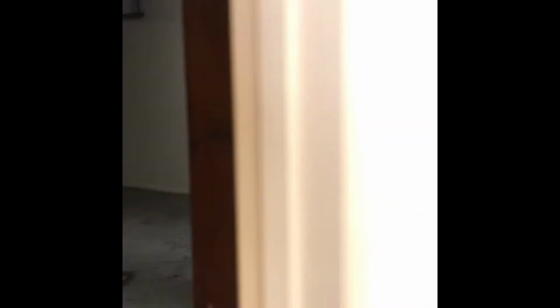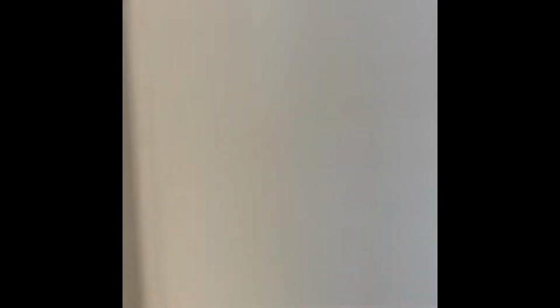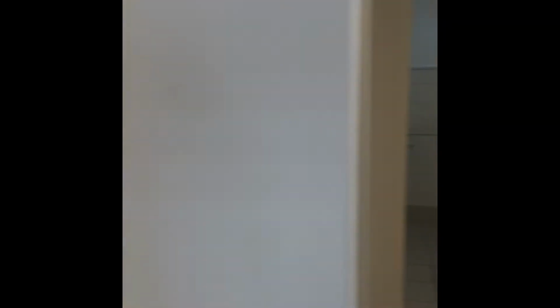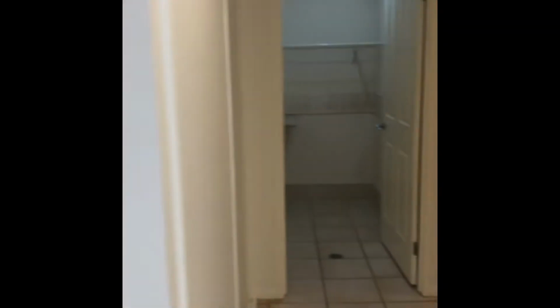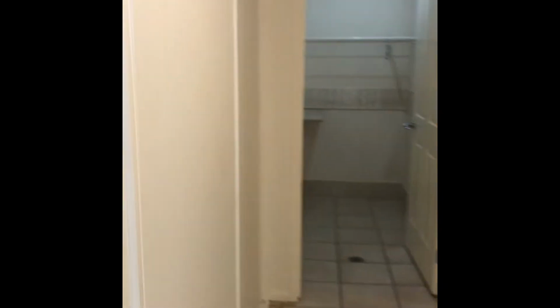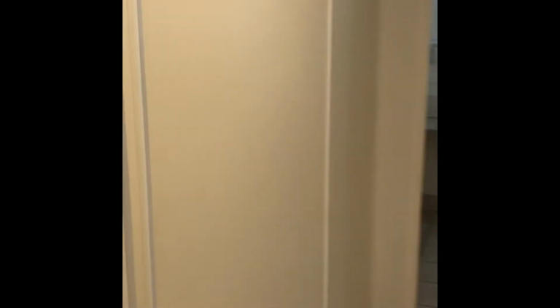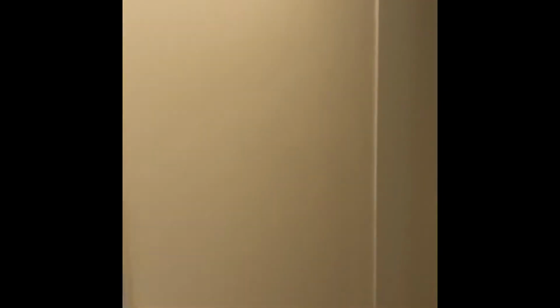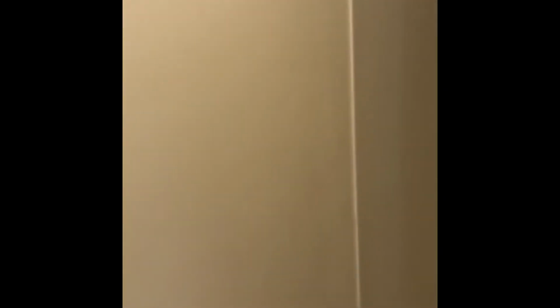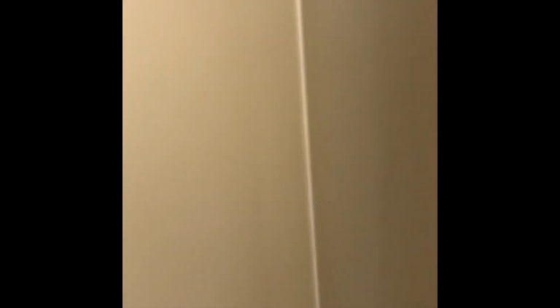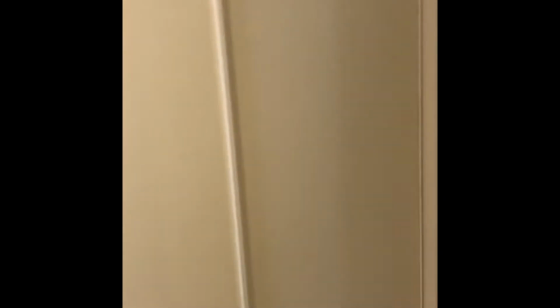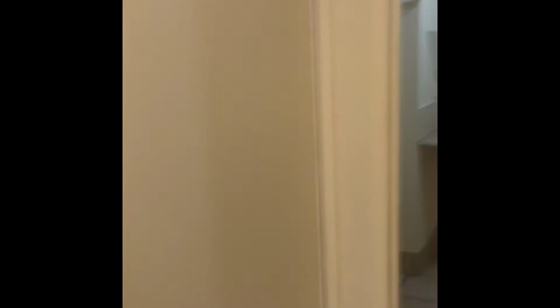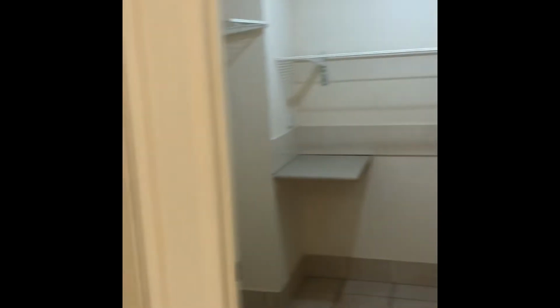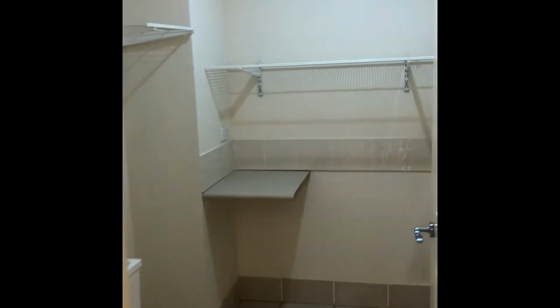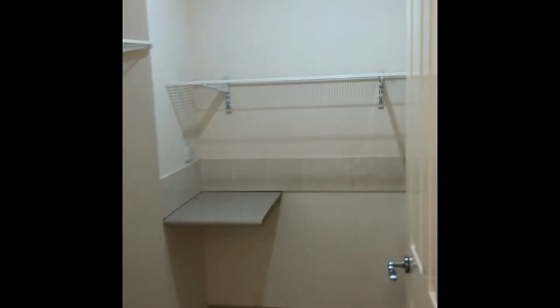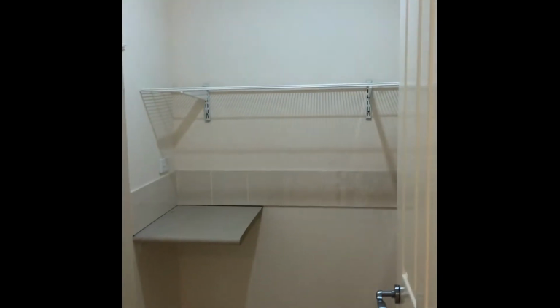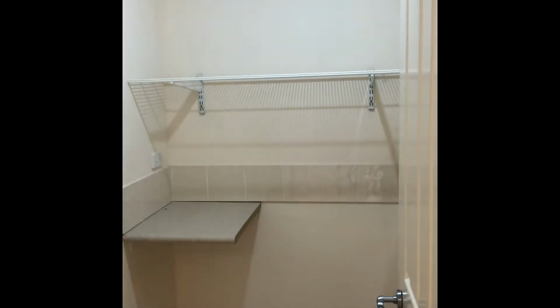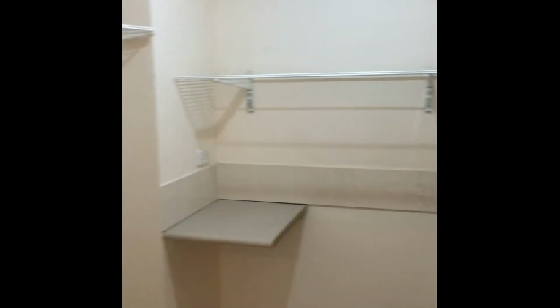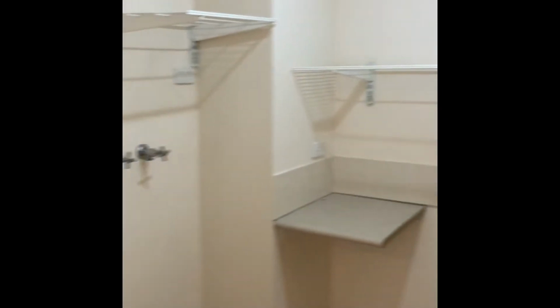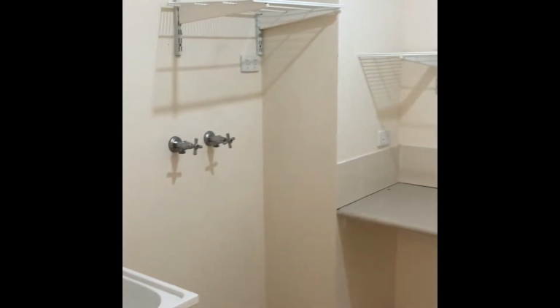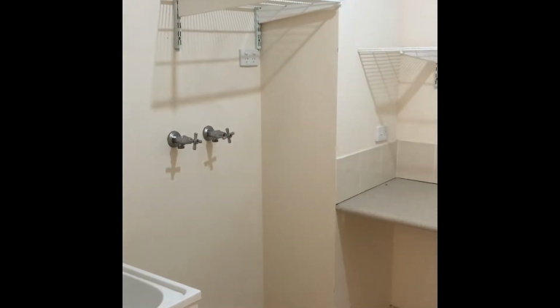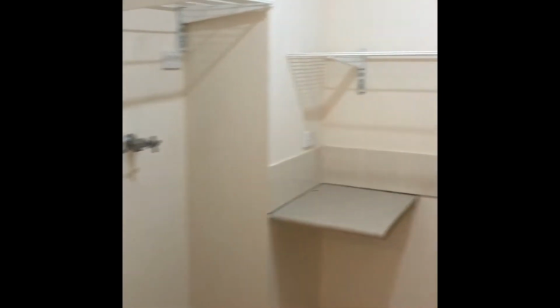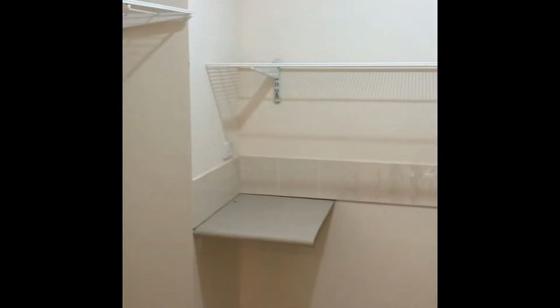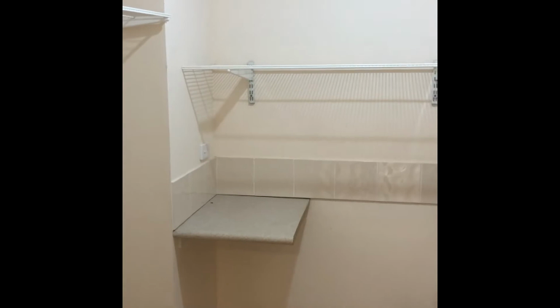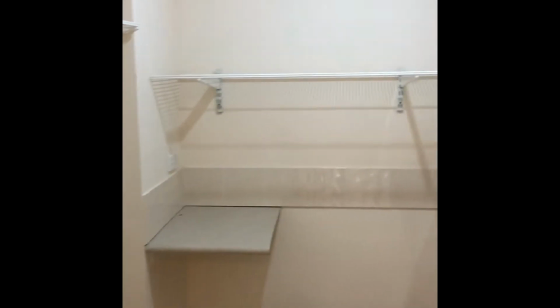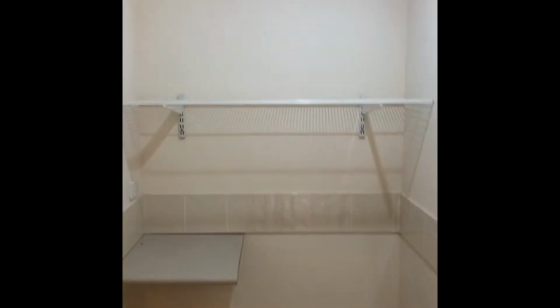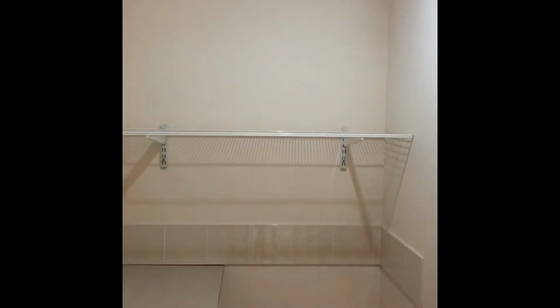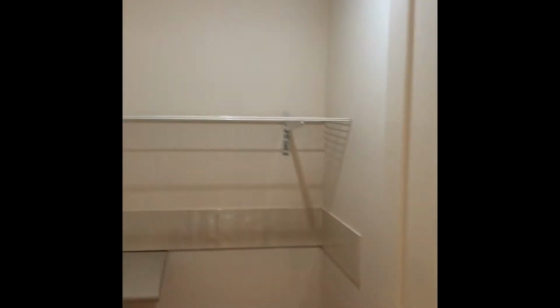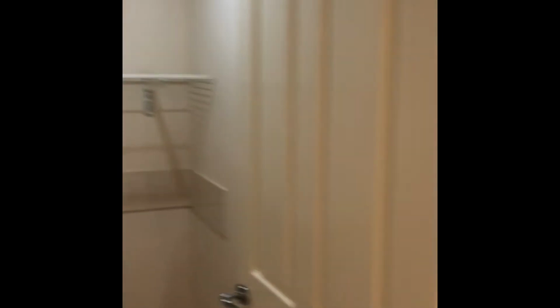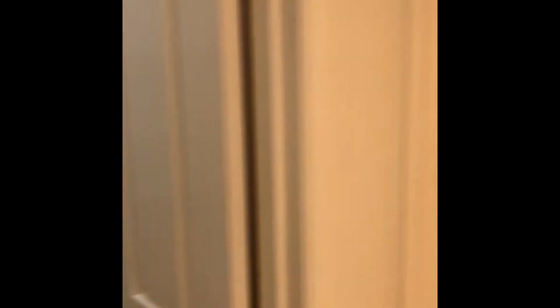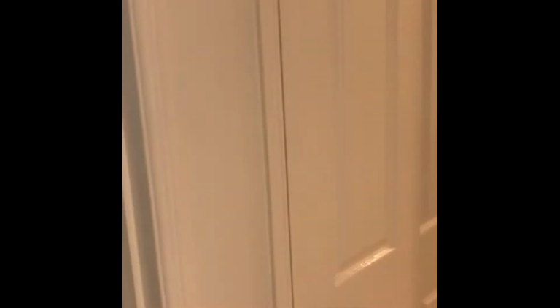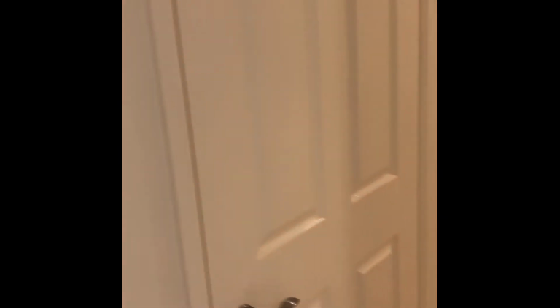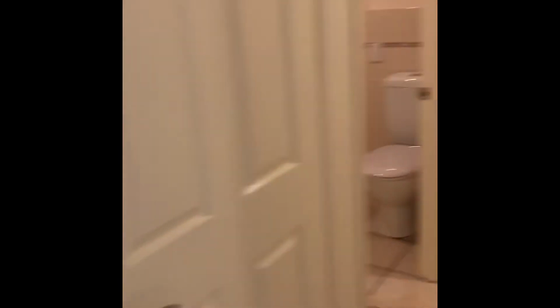Coming back through here, there's lots of storage with the cupboards. A very good-sized laundry — you can easily get a dryer and a washer in there, as well as plenty of room for clothes. A bit more storage in there too.